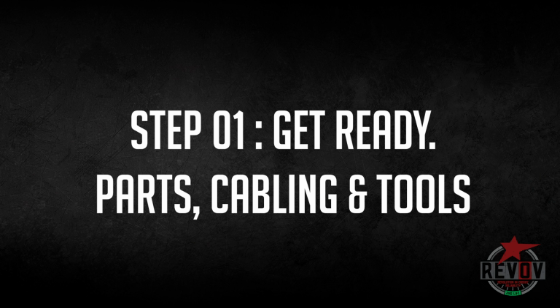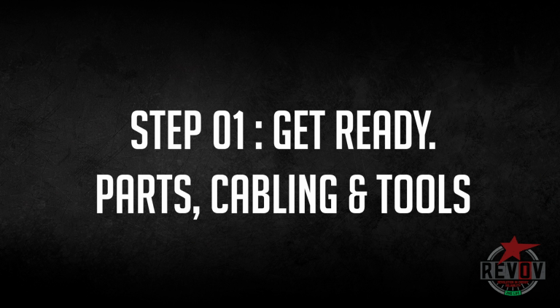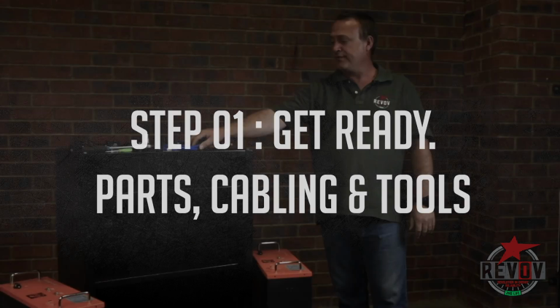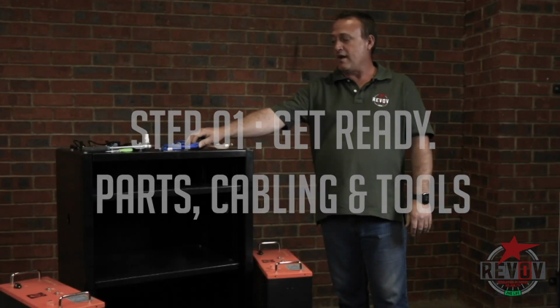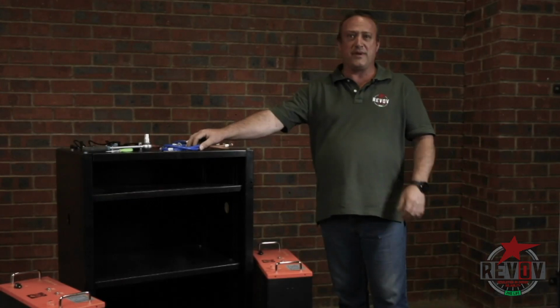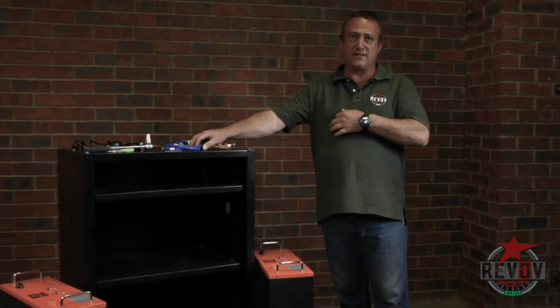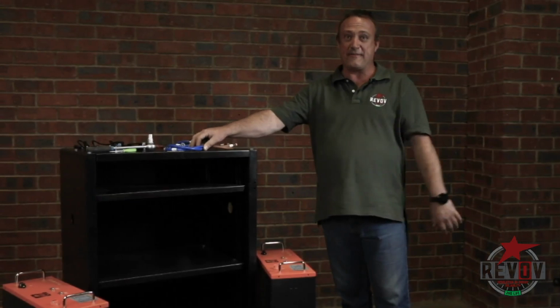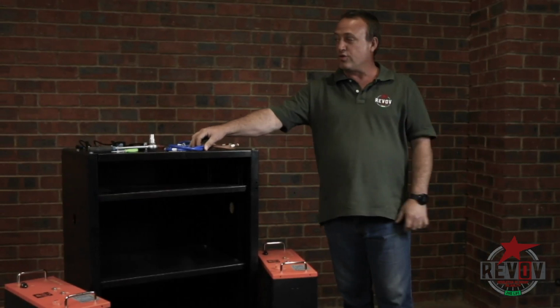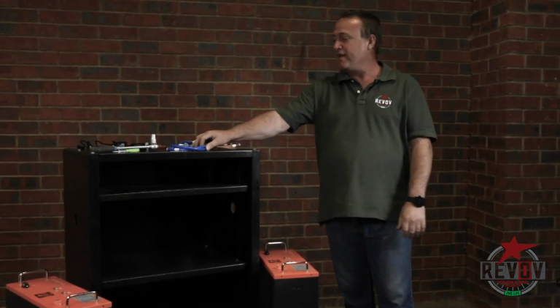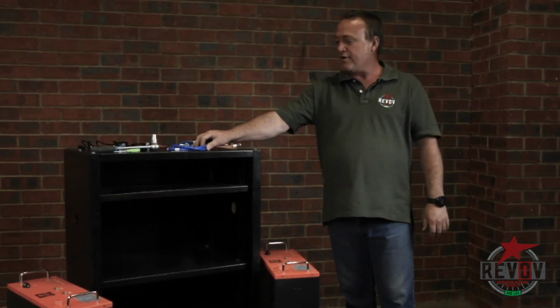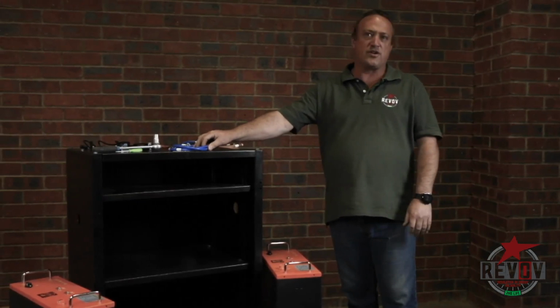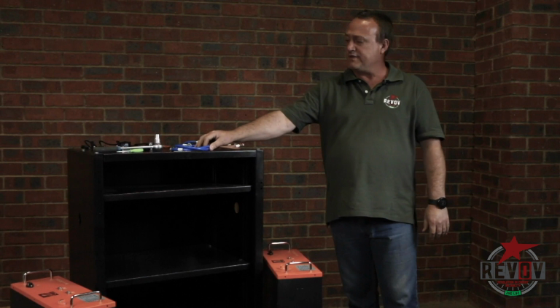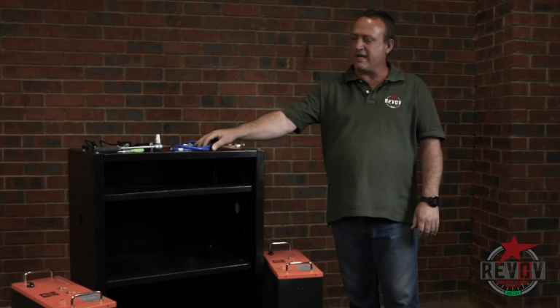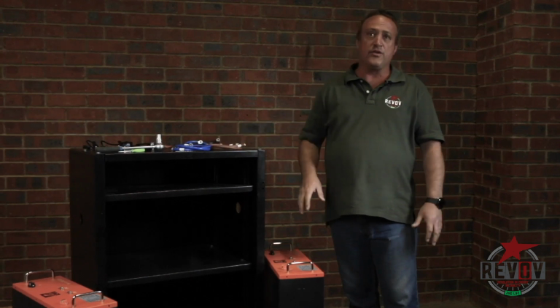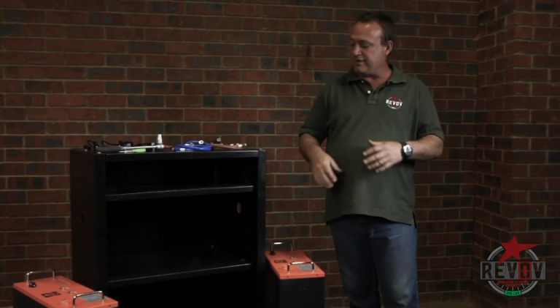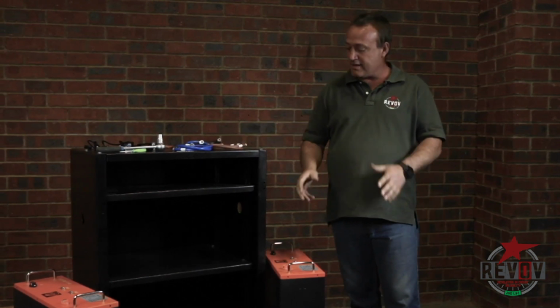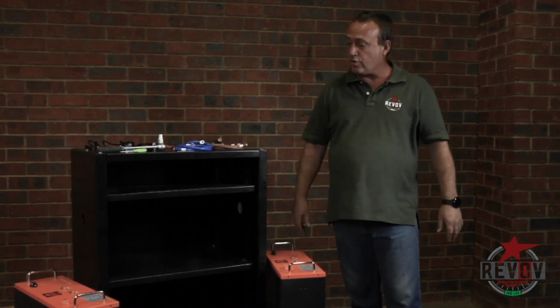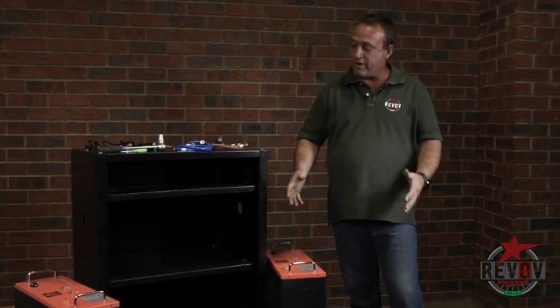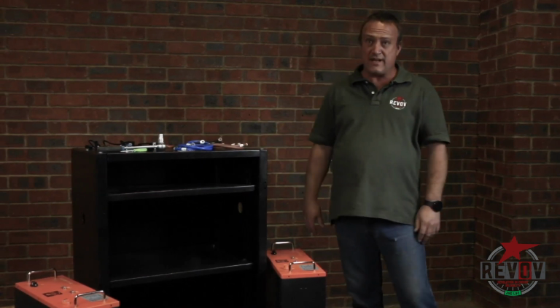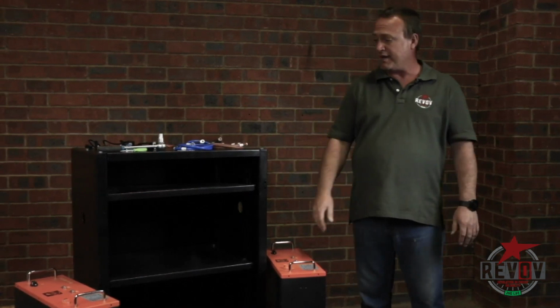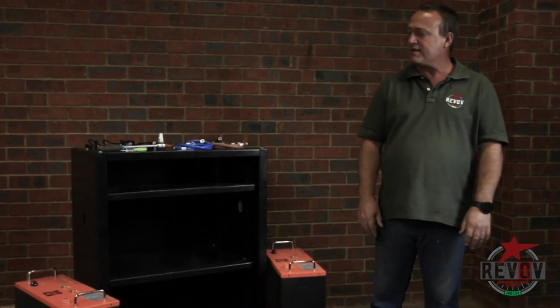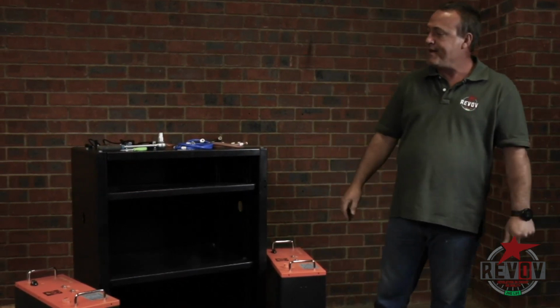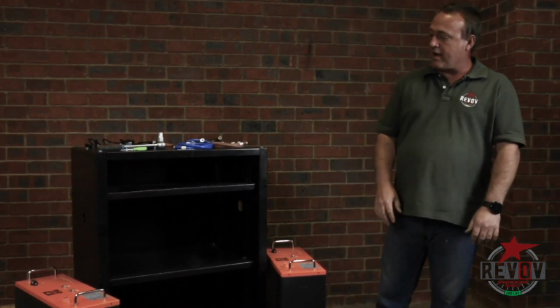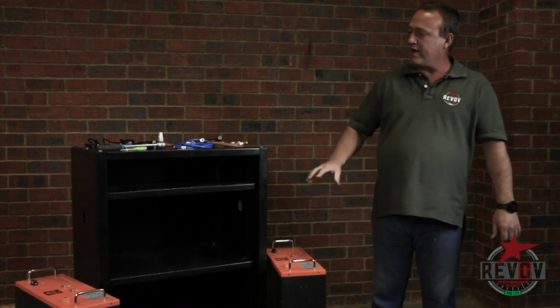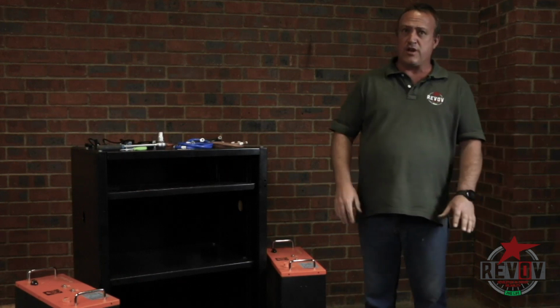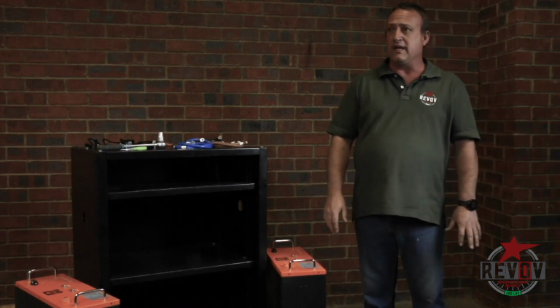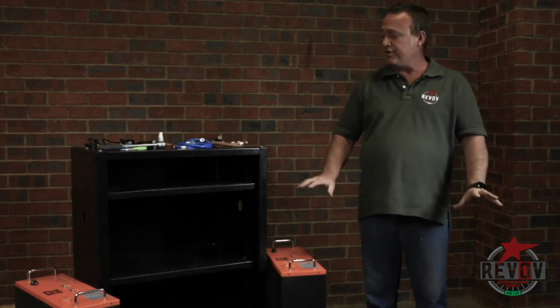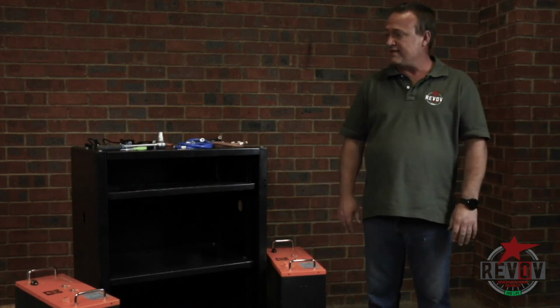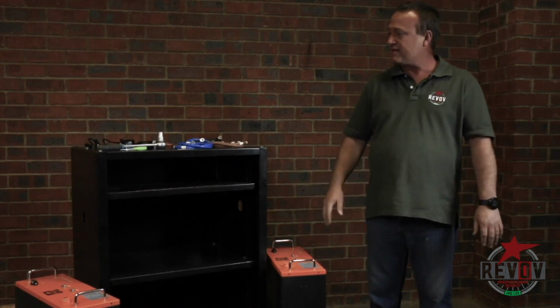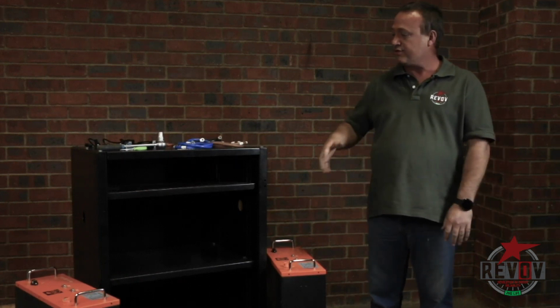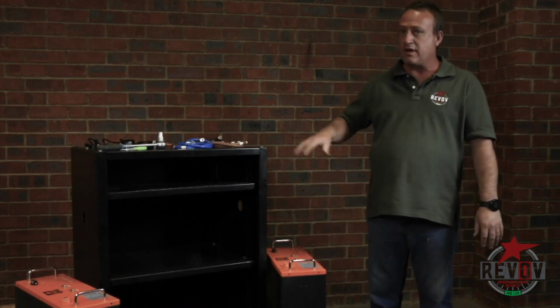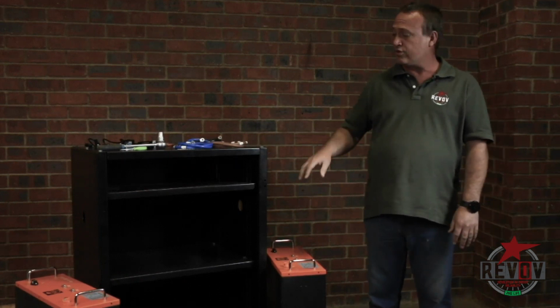Hi, I'm Tim. I'm an independent installer. Revolve has asked me to take you through the standard install for one of their standard battery packs. We are going to show you in three easy steps how to do the total install.